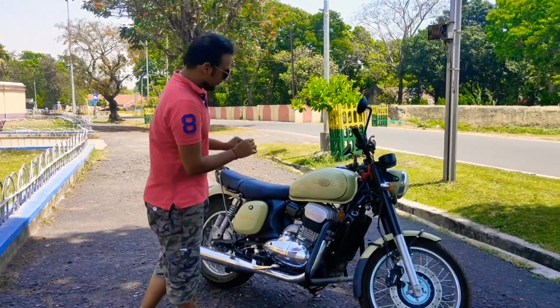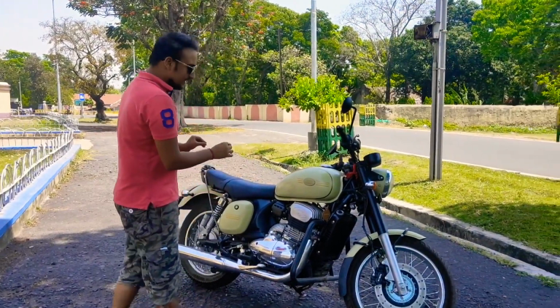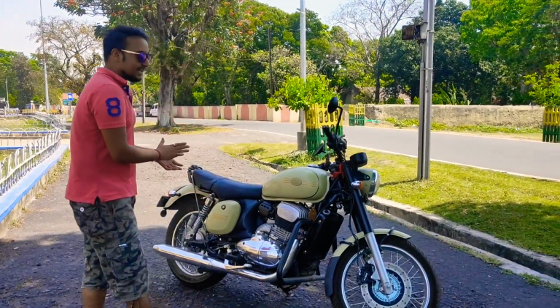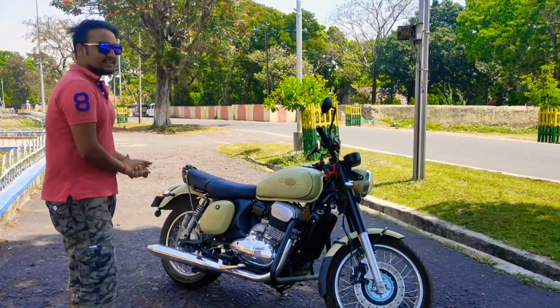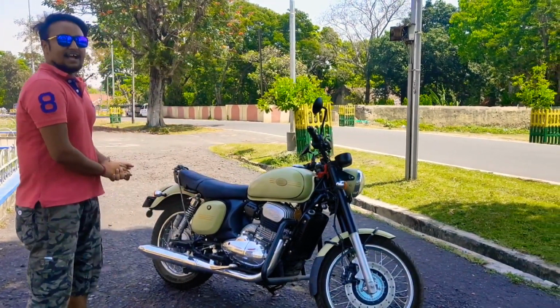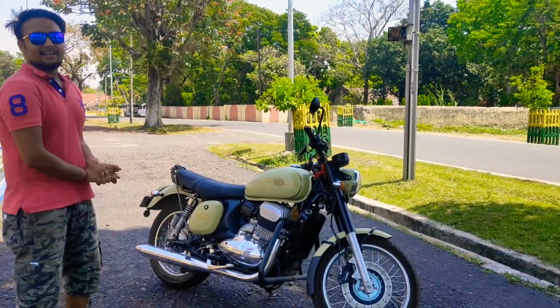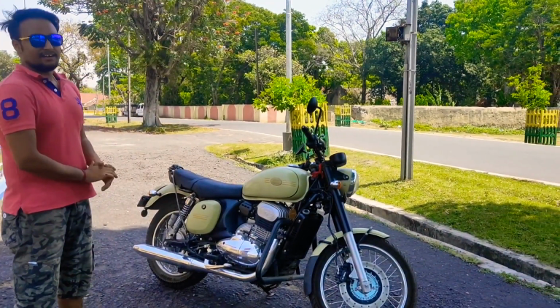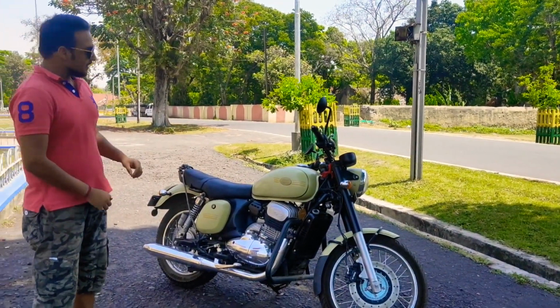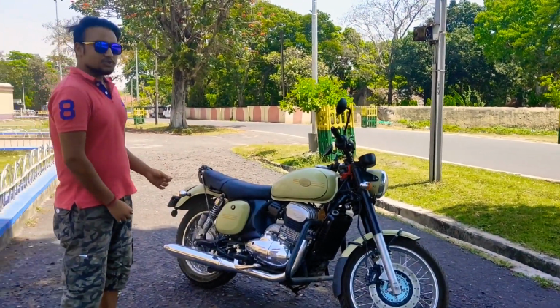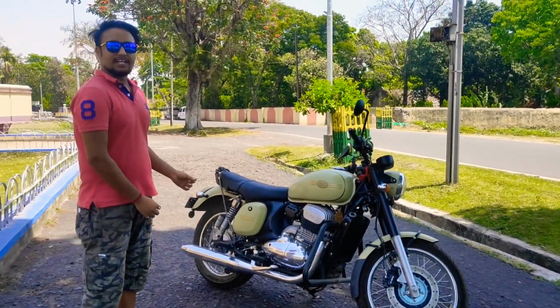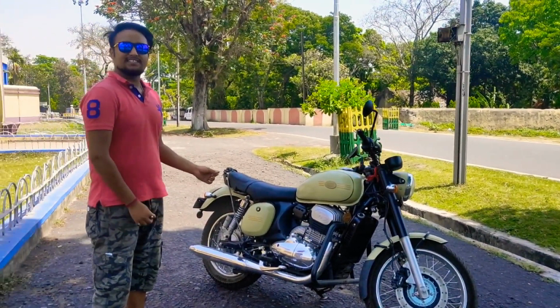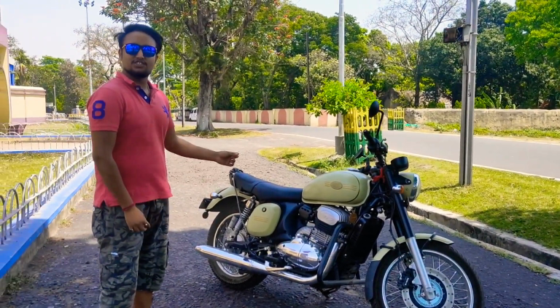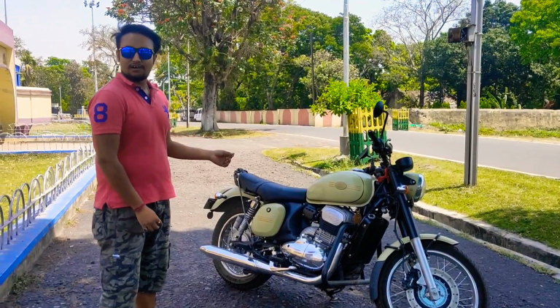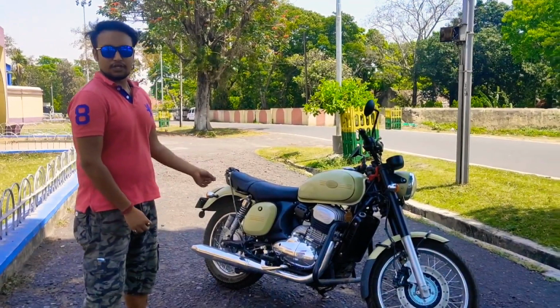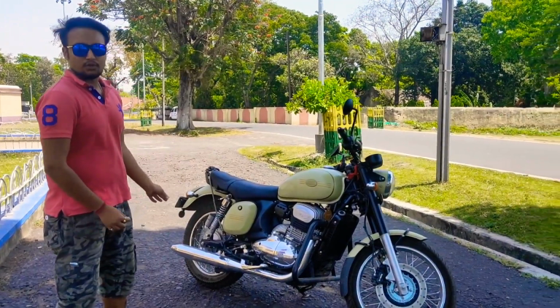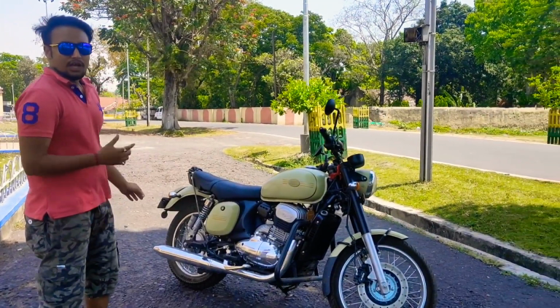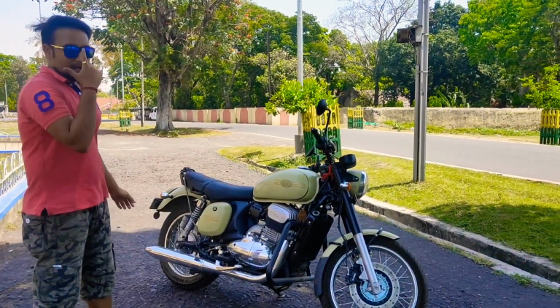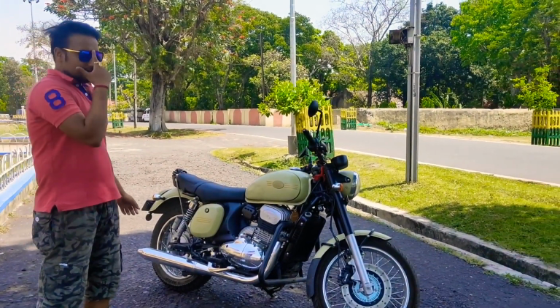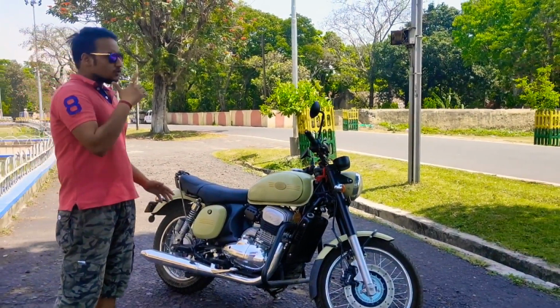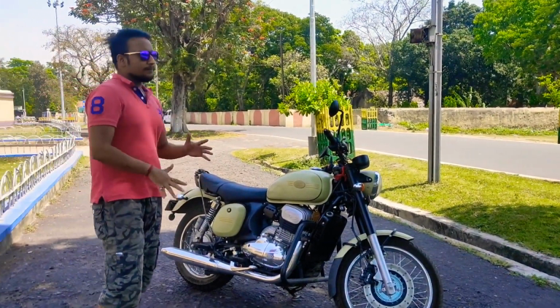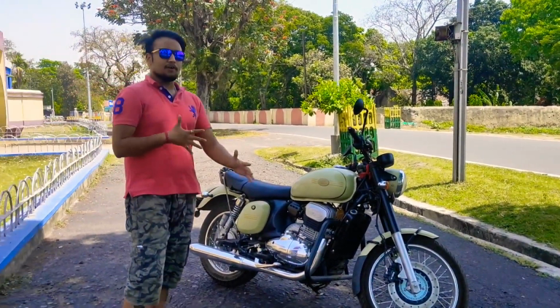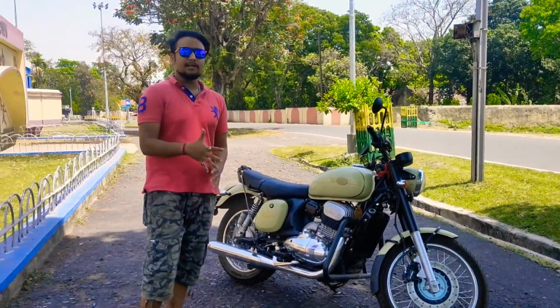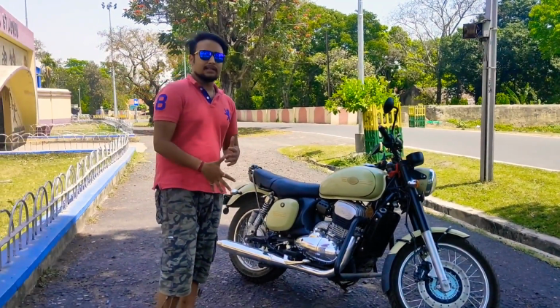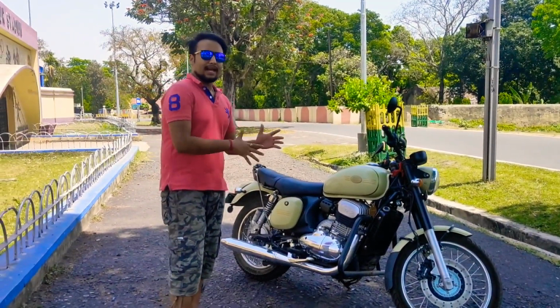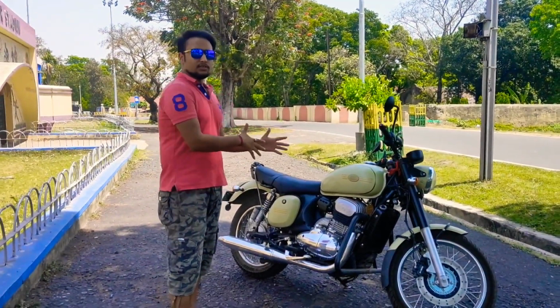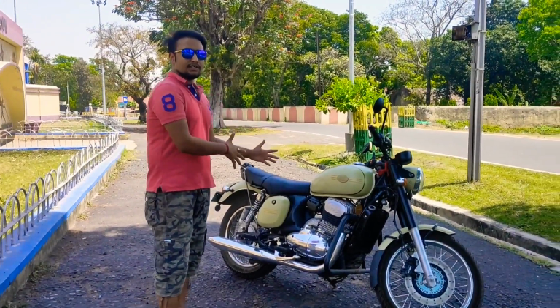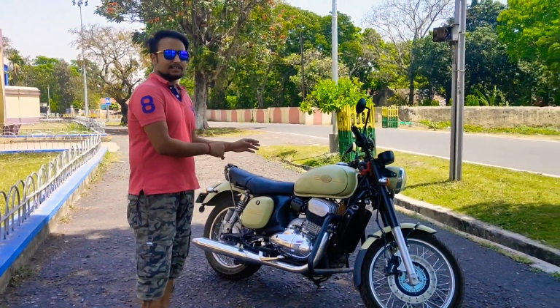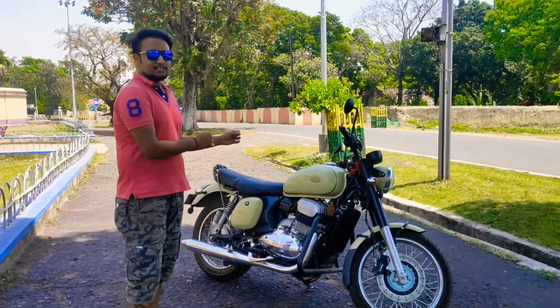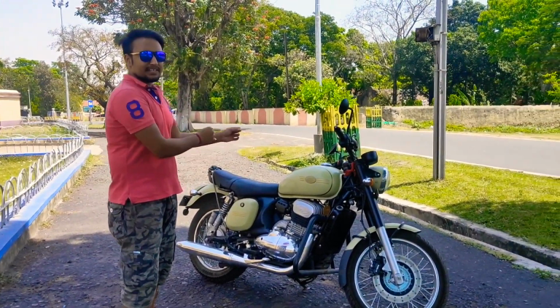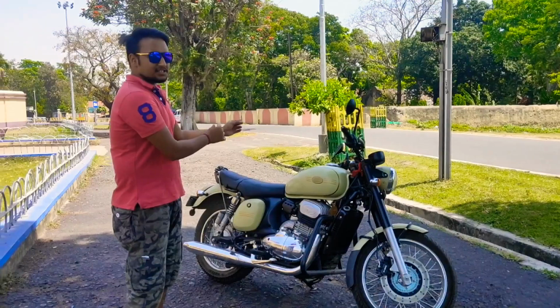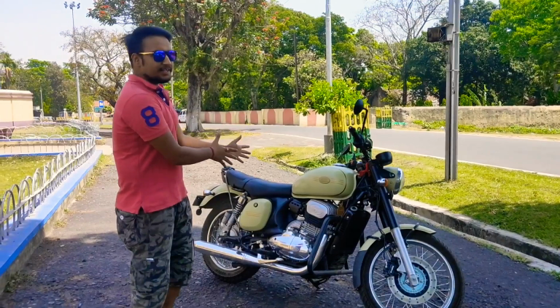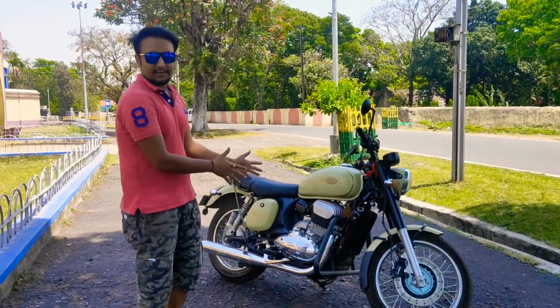It's a vintage bike and very old school — that is the Jawa 42. As you know, this bike is extremely rare.